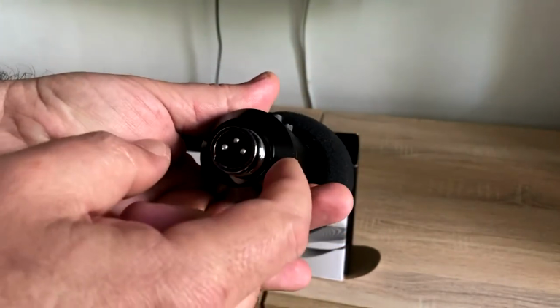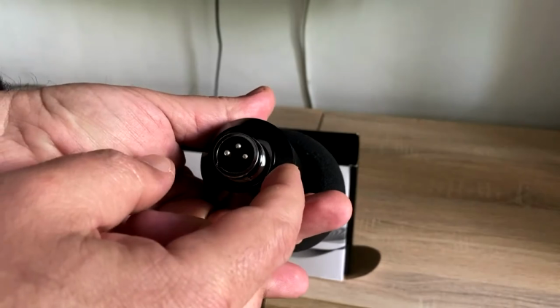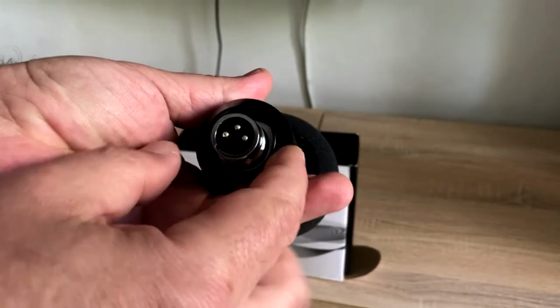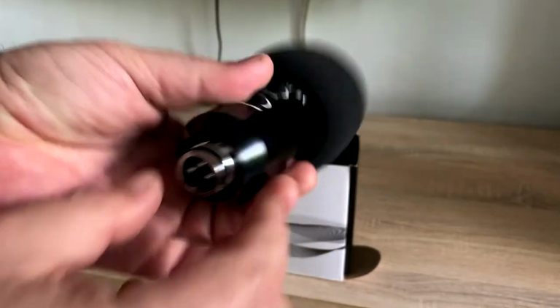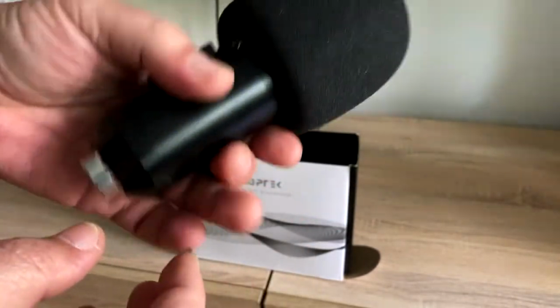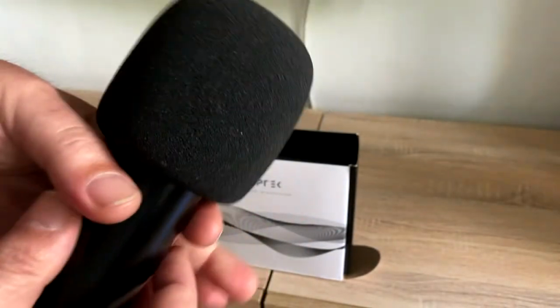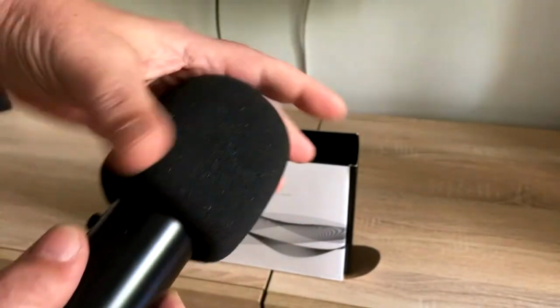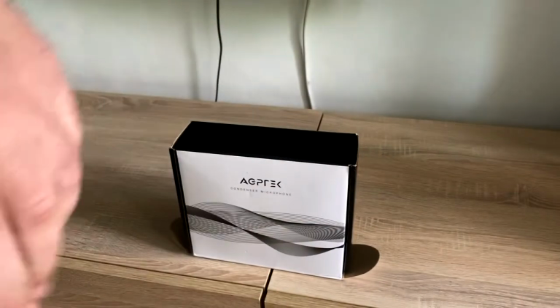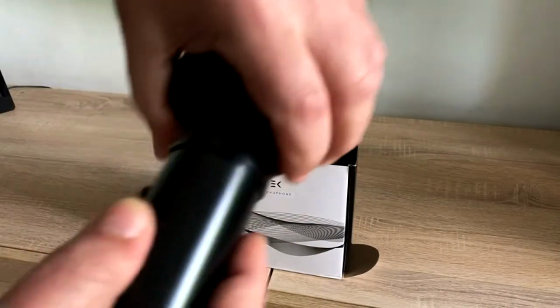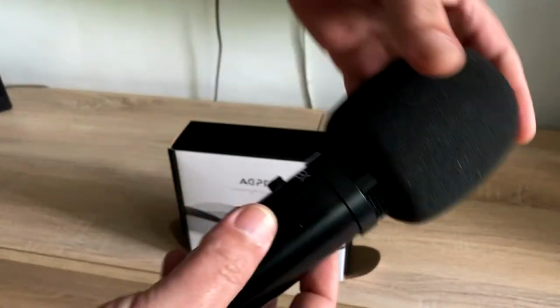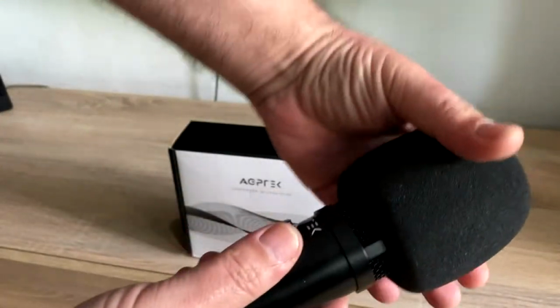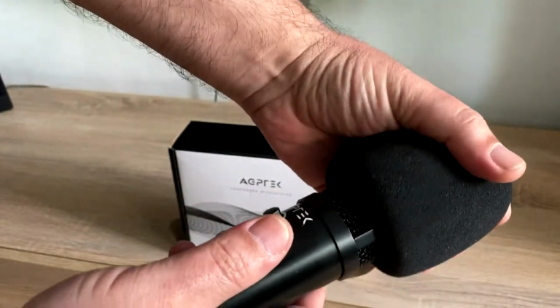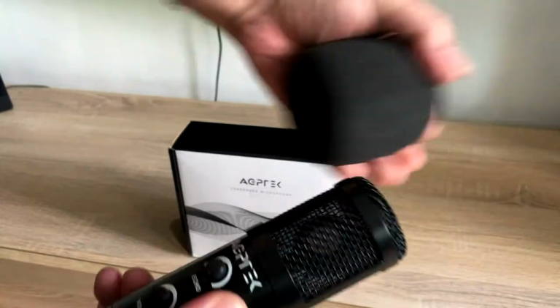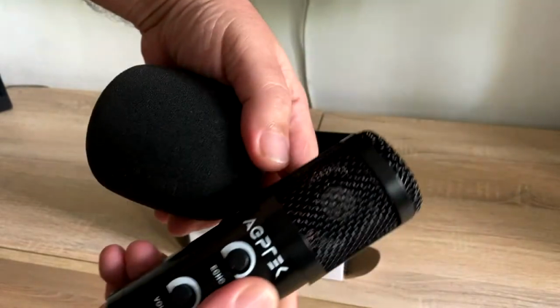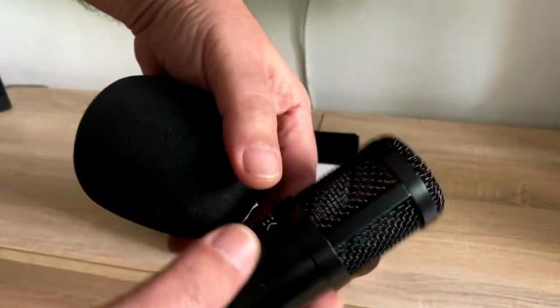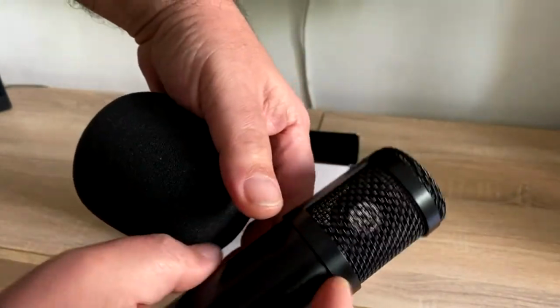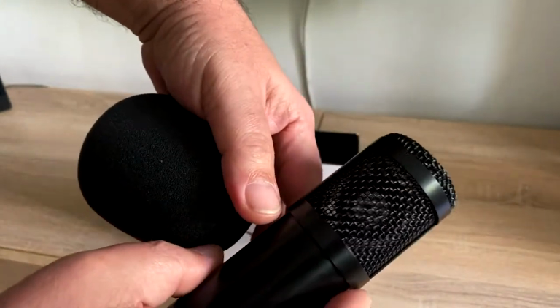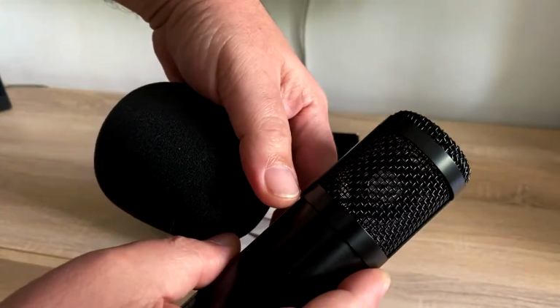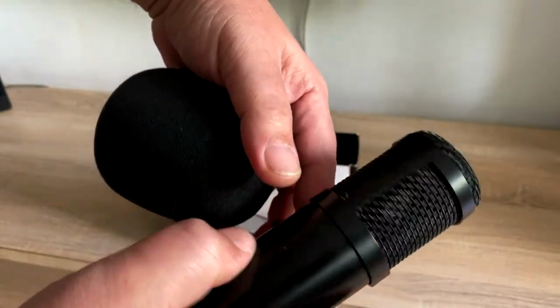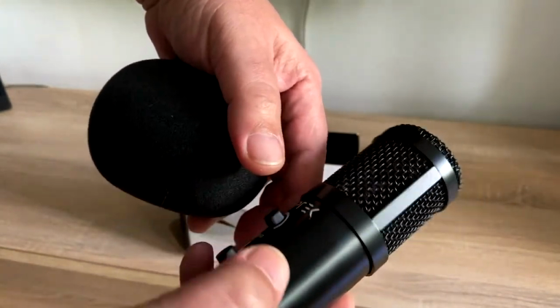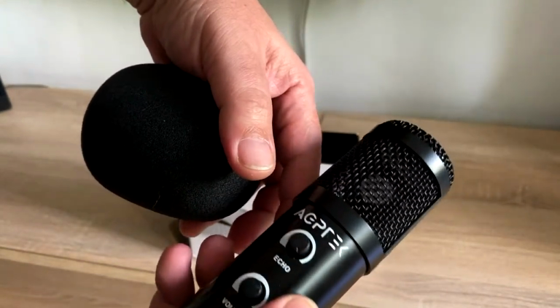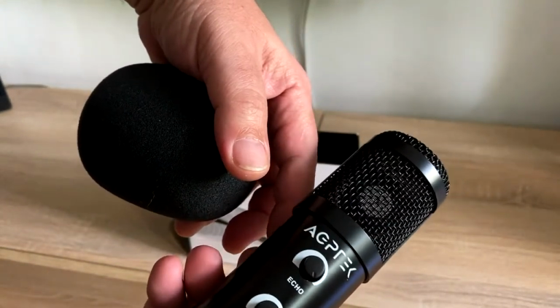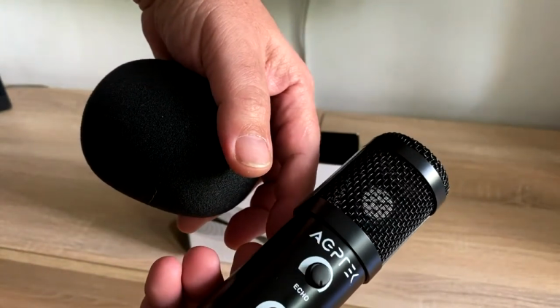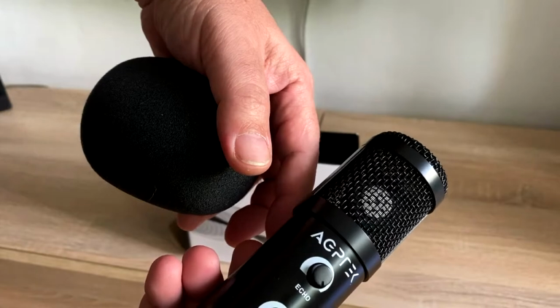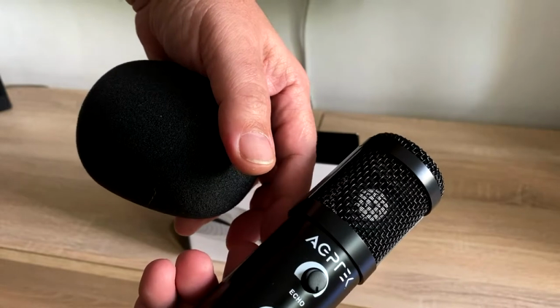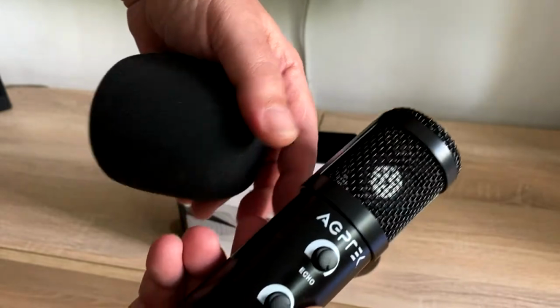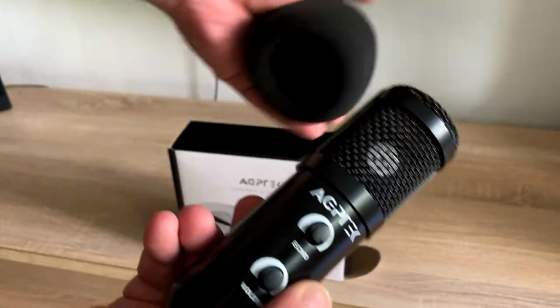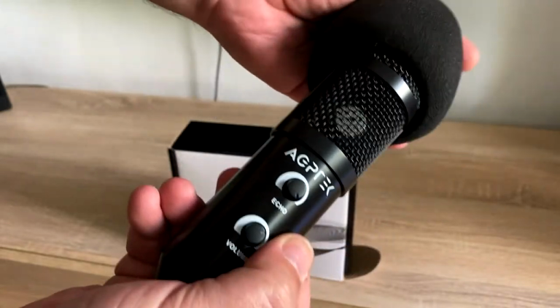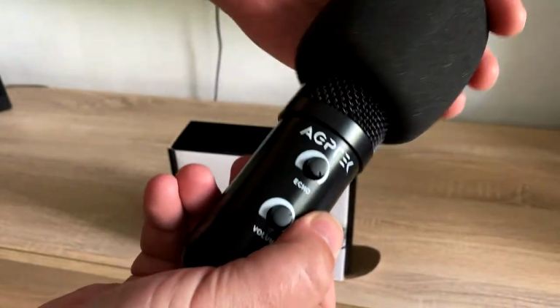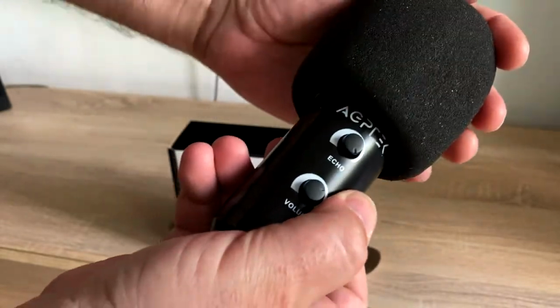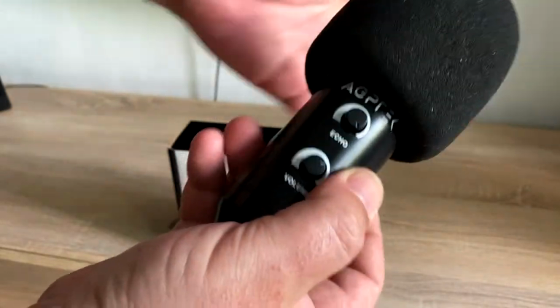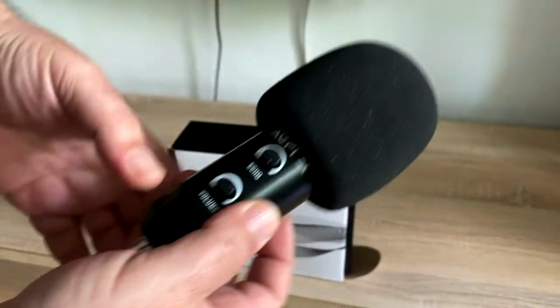In the box came the microphone, a phone cover, the XLR to TRS cable, desk stand, and the microphone clip. The TRS connector is 3.5 millimeters in diameter.